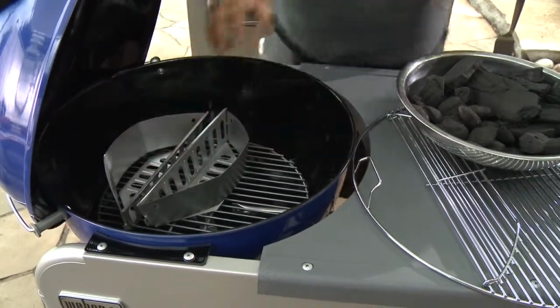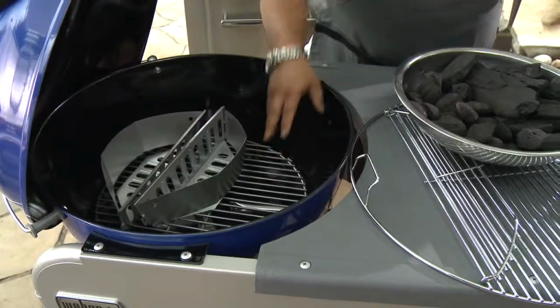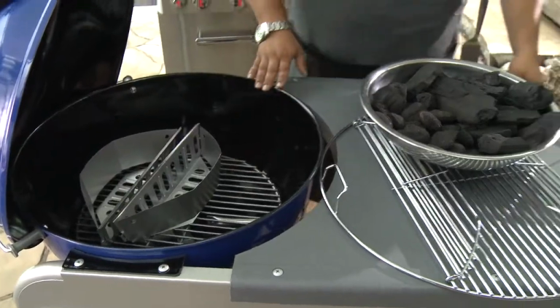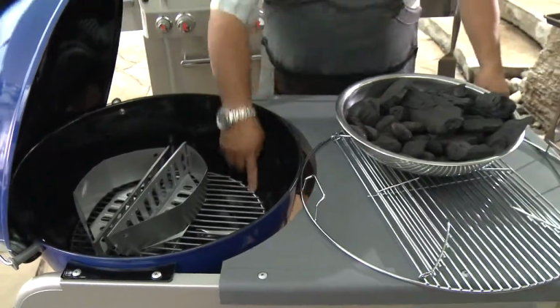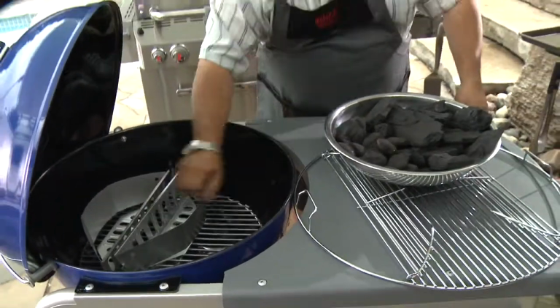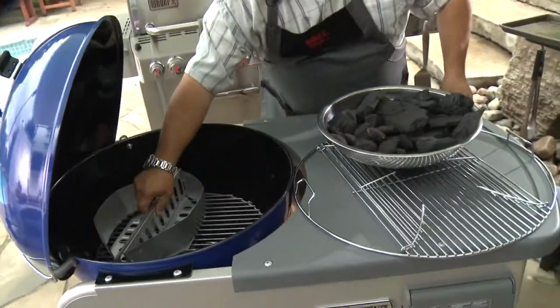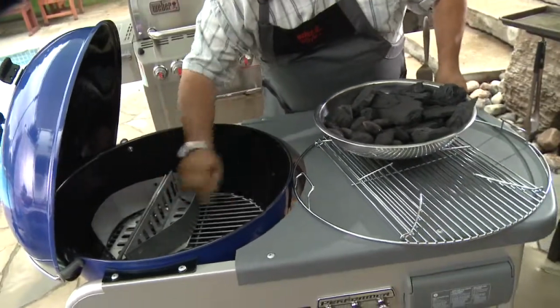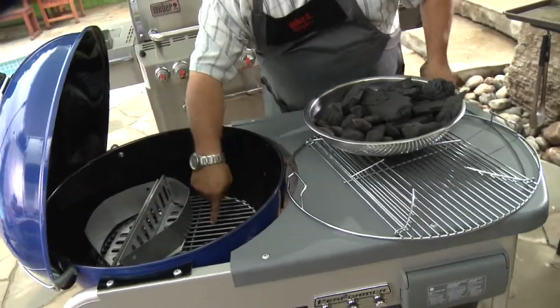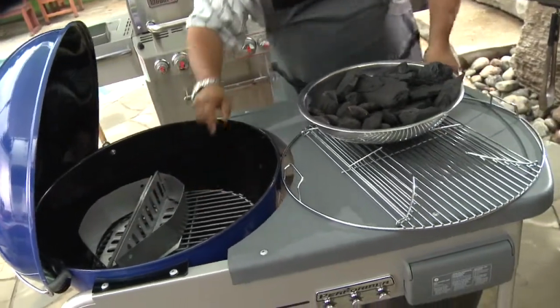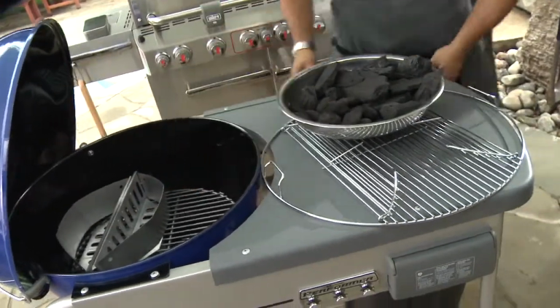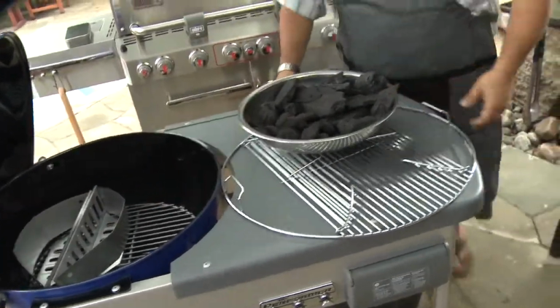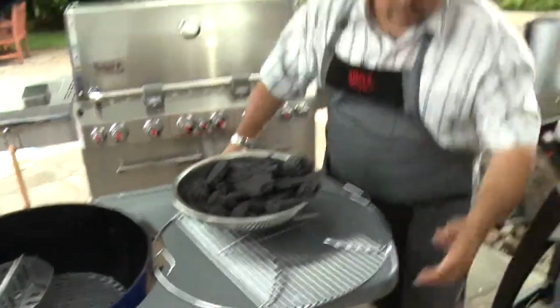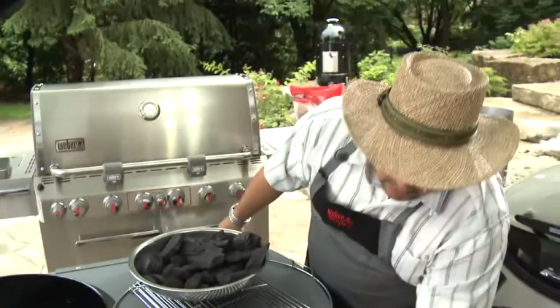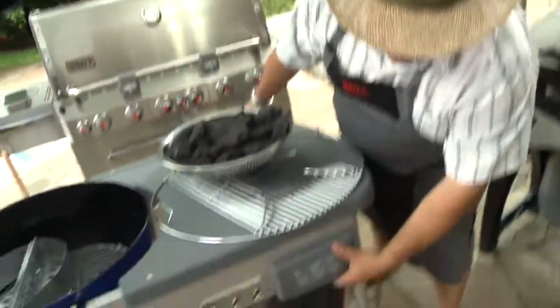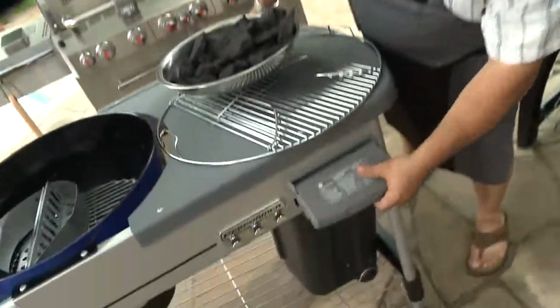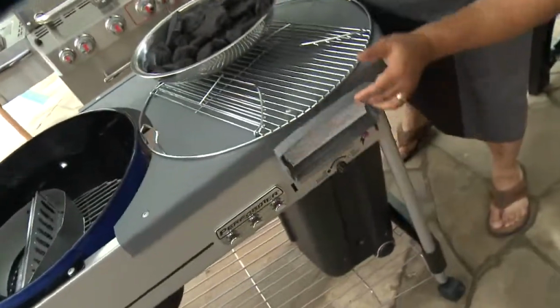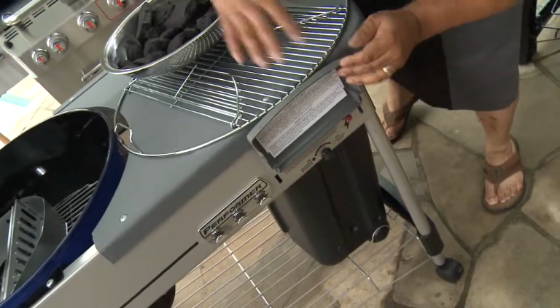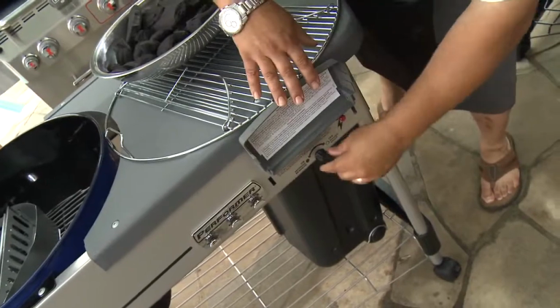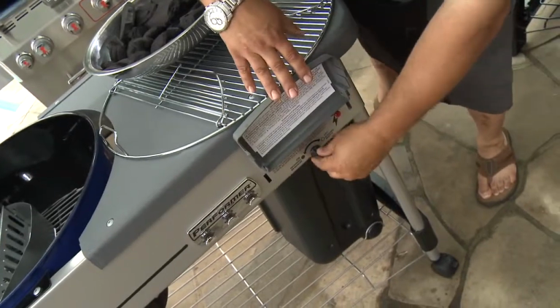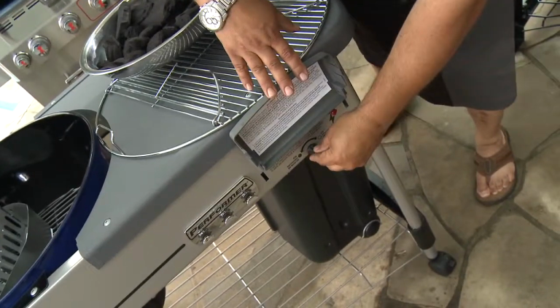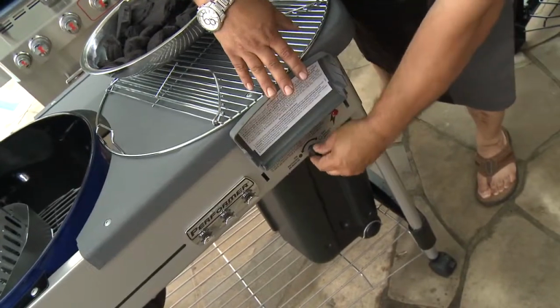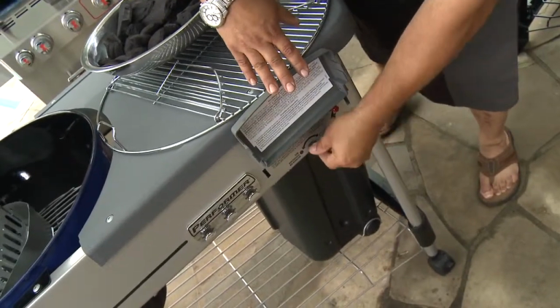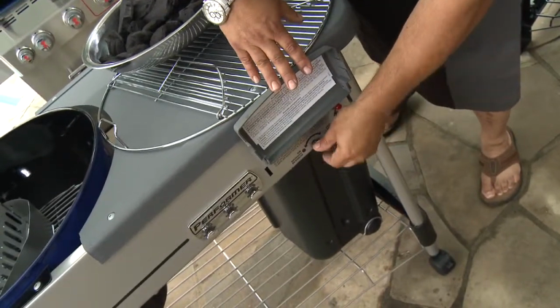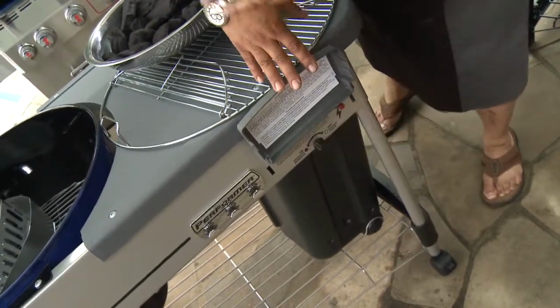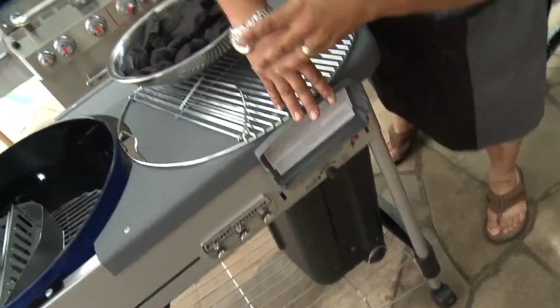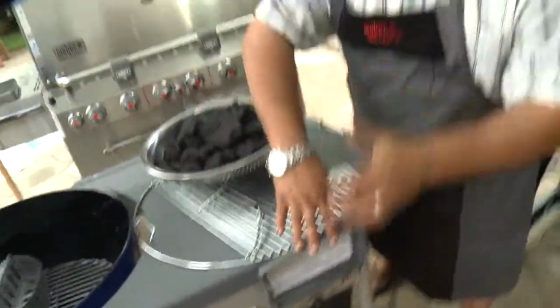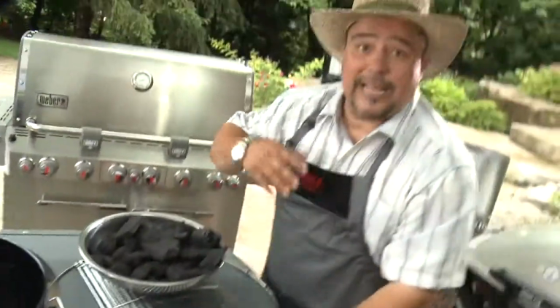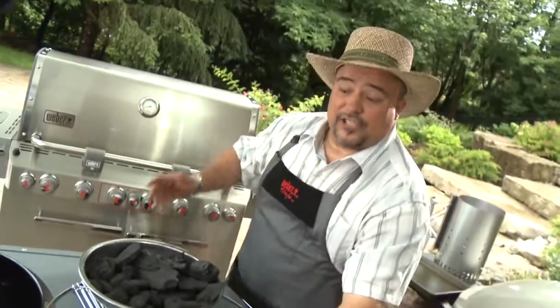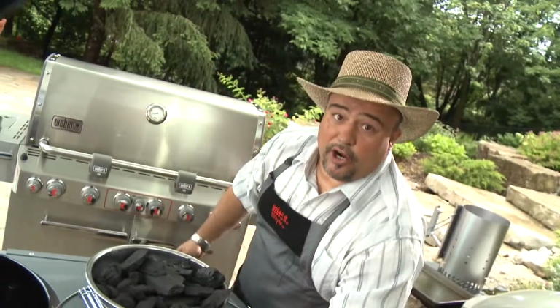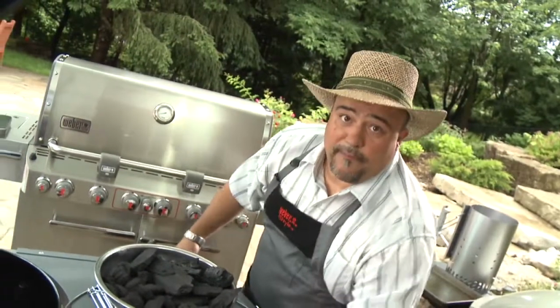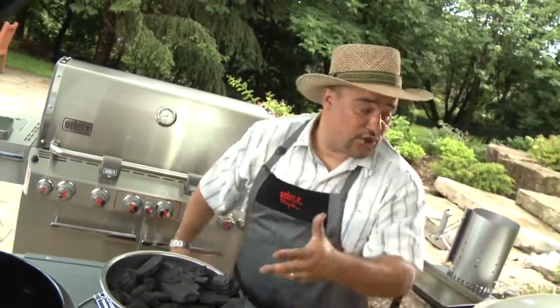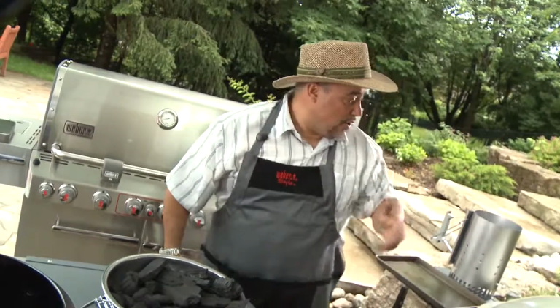This particular model has a burner which comes through the kettle, and in the front of the grill there's a little mechanism — a little valve — which turns on that burner to give you an easy startup for the charcoal.